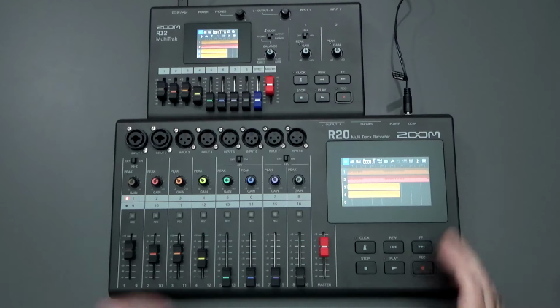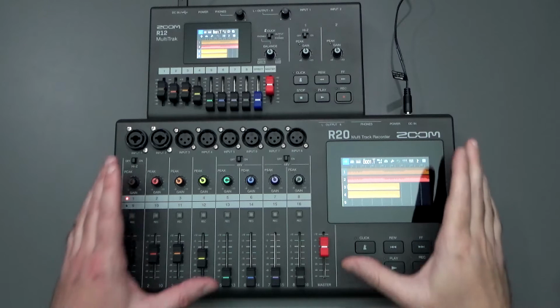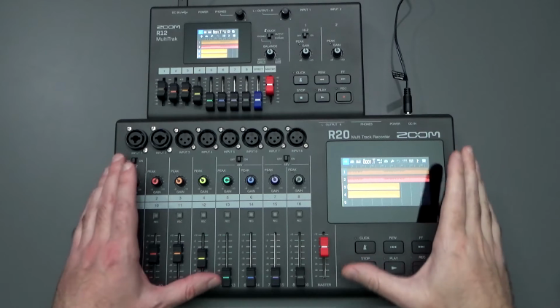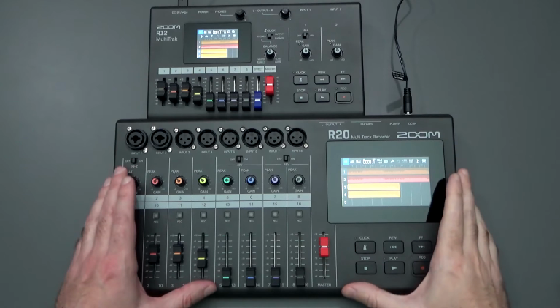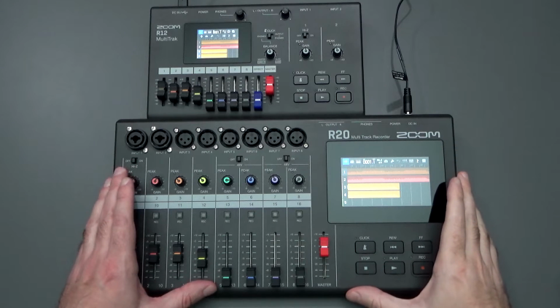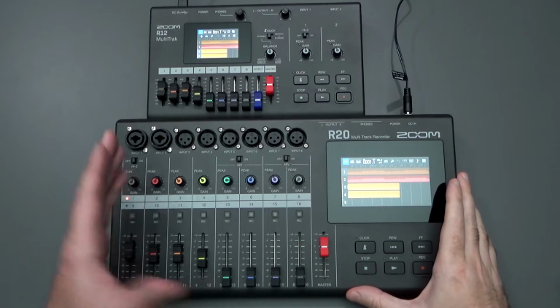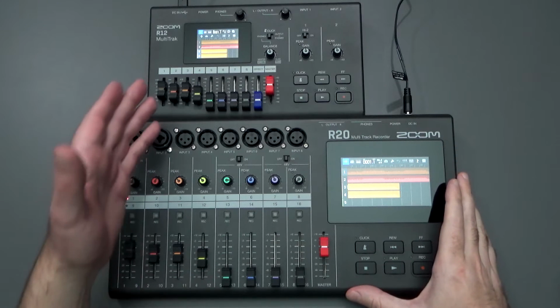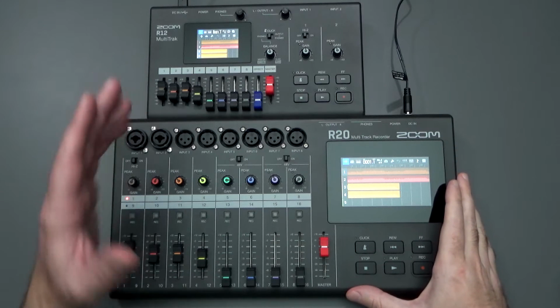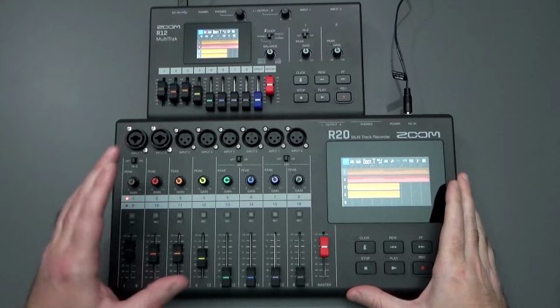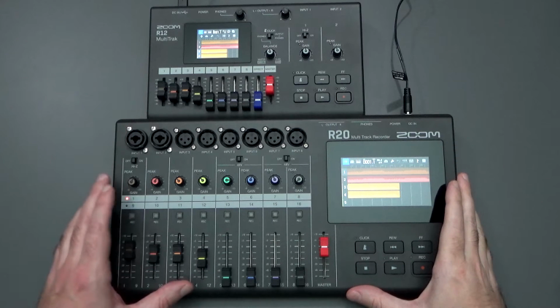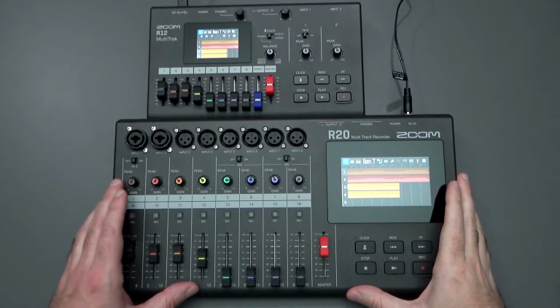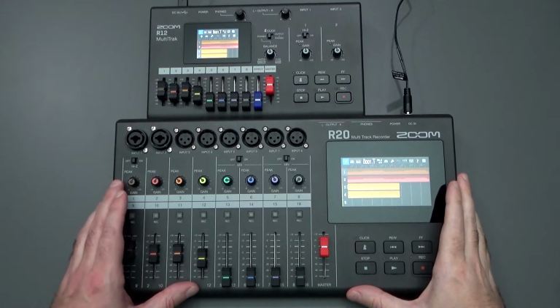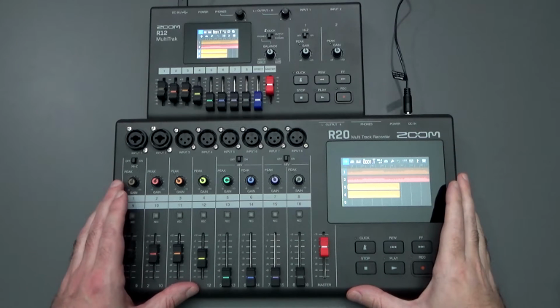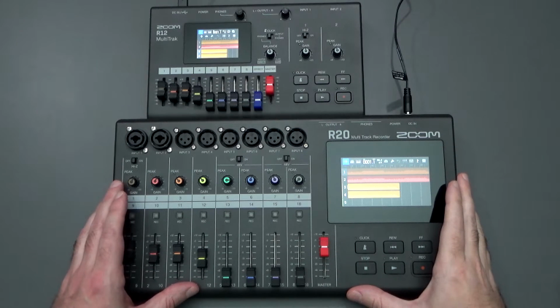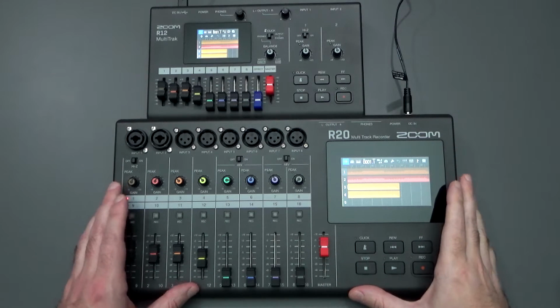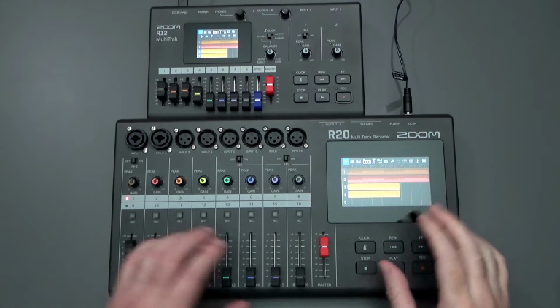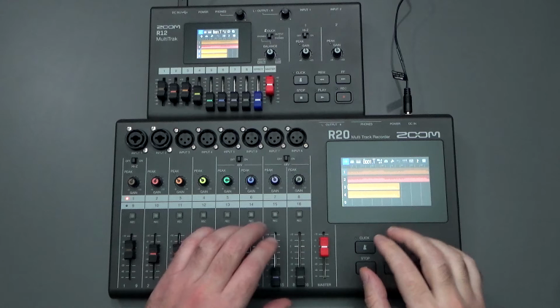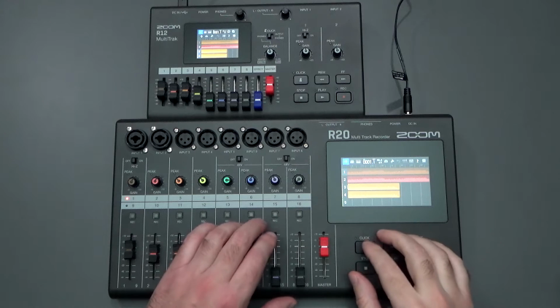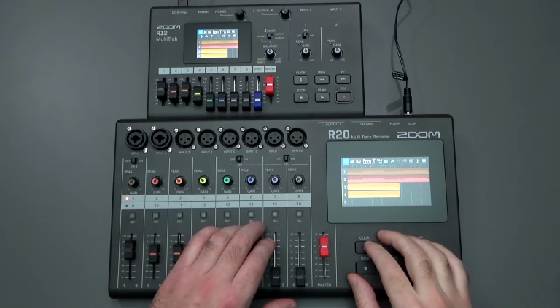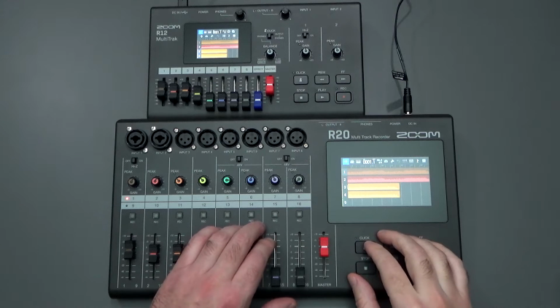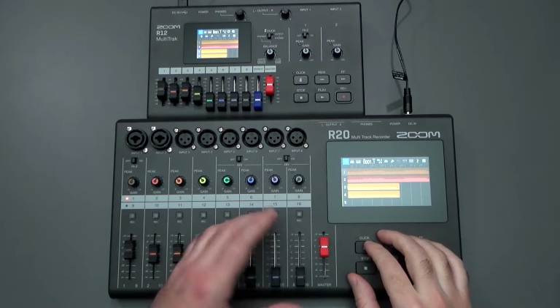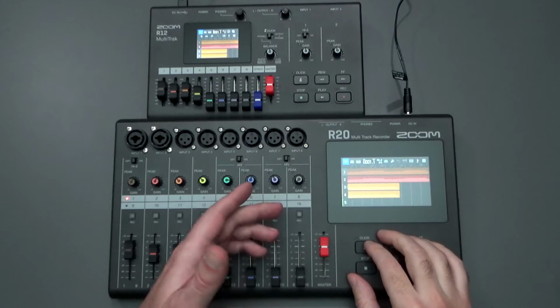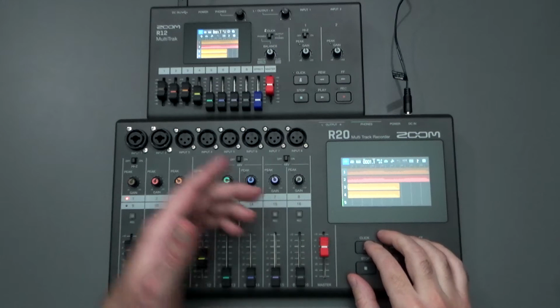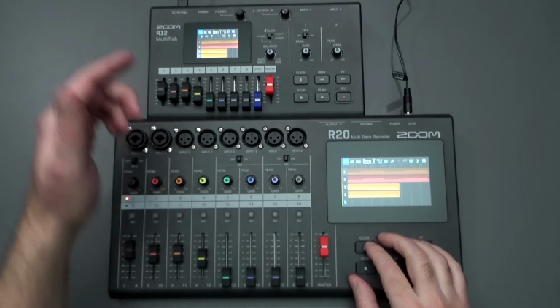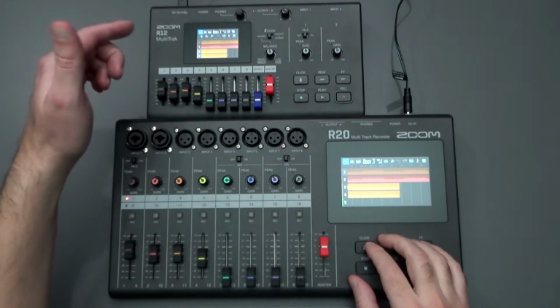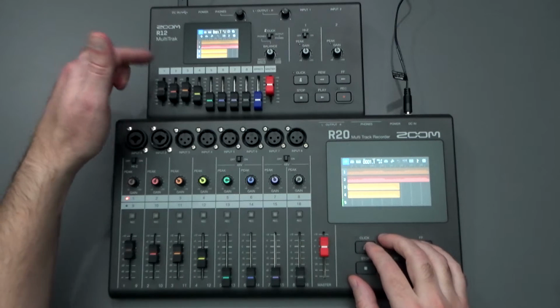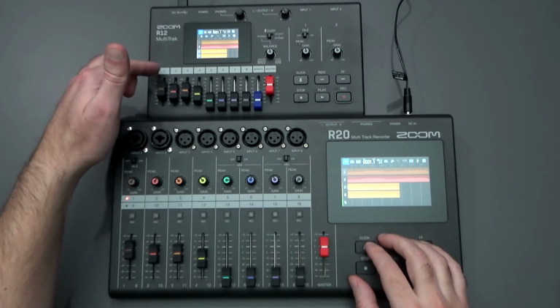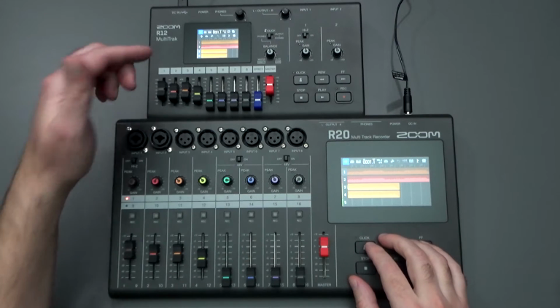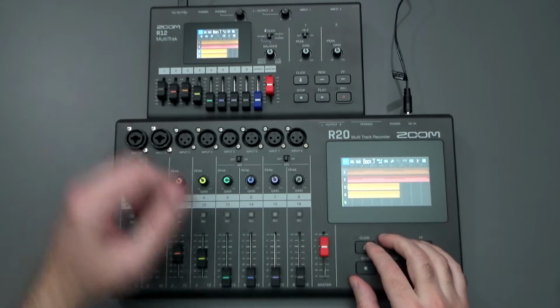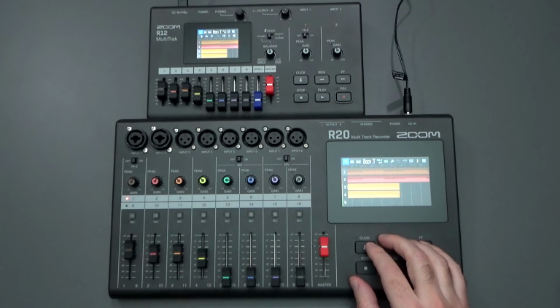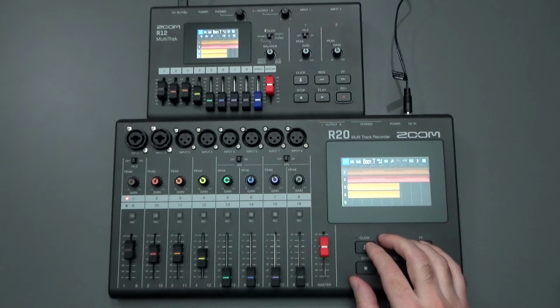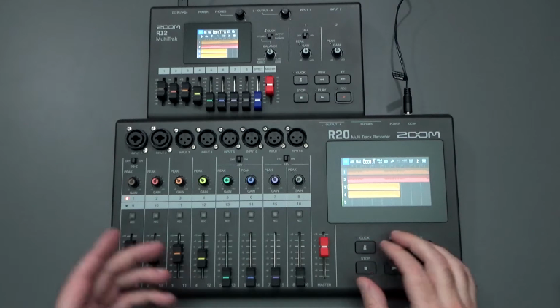Hello everyone and welcome back to the channel where your likes, comments, and subs are always greatly appreciated. I have the R20 multi-track recorder and the R12 multi-track recorder in front of me.